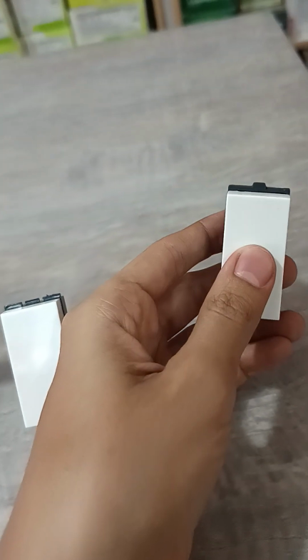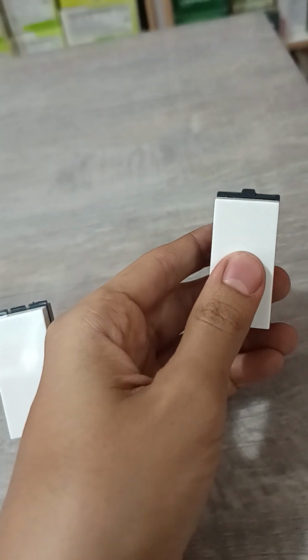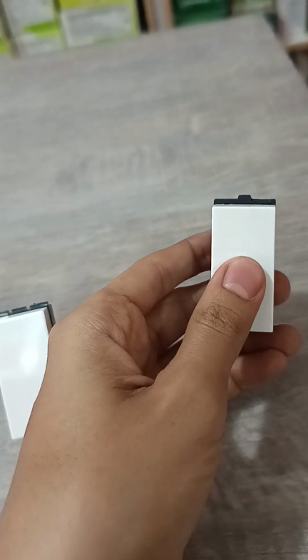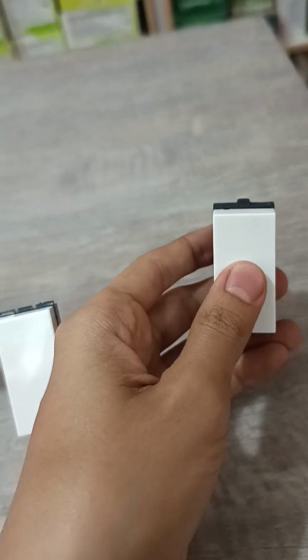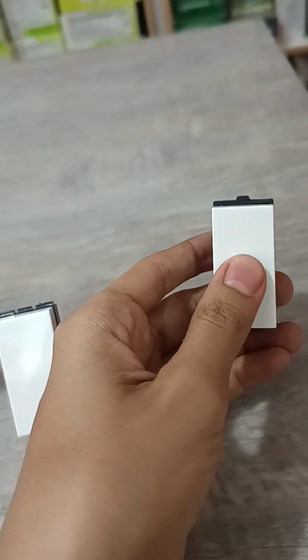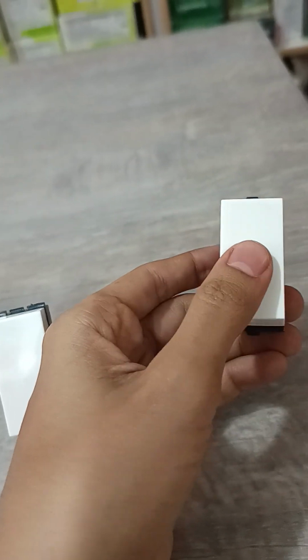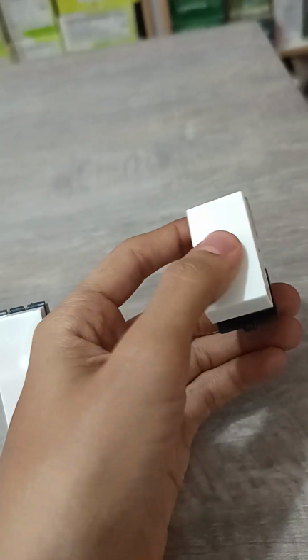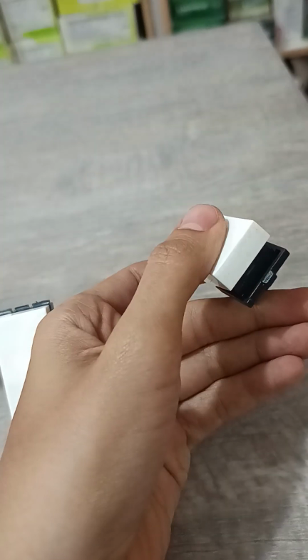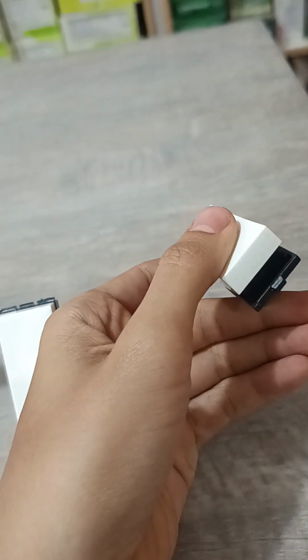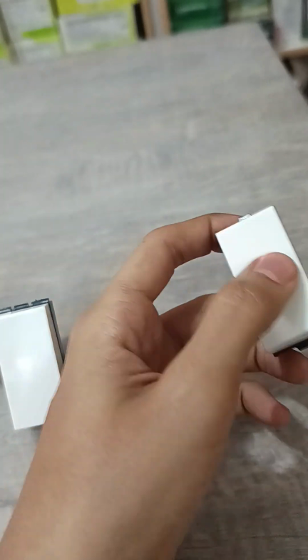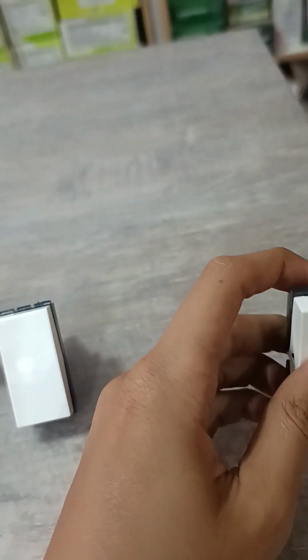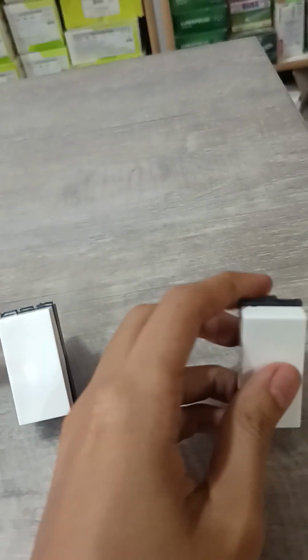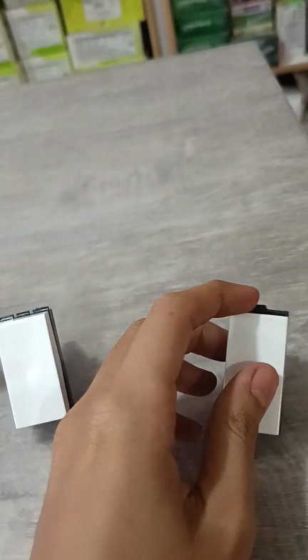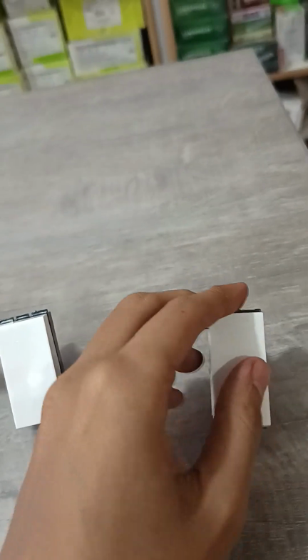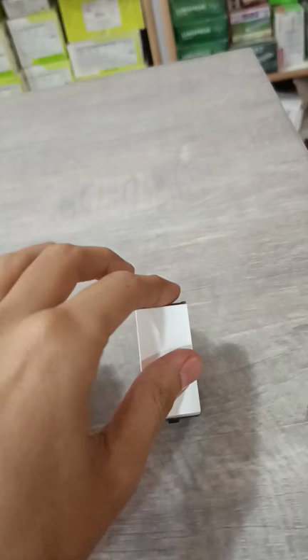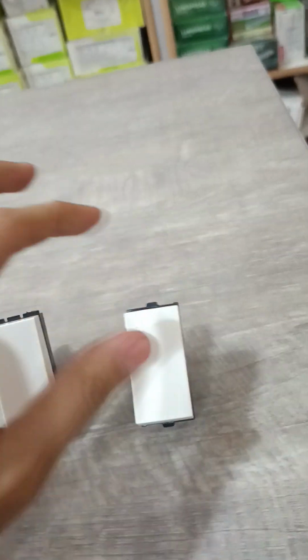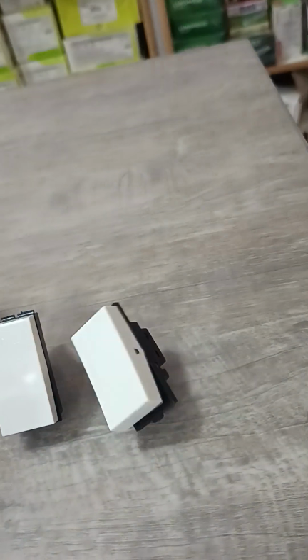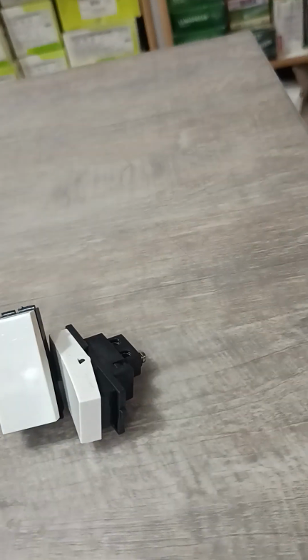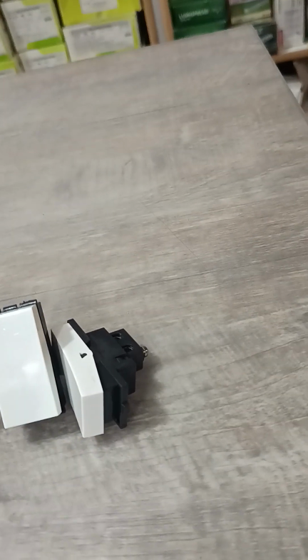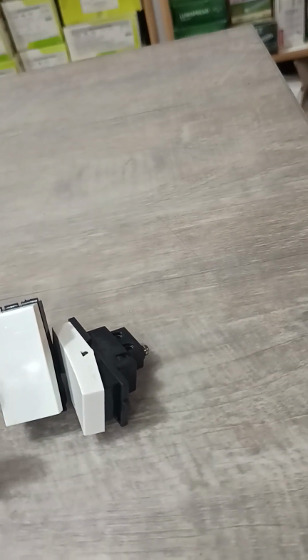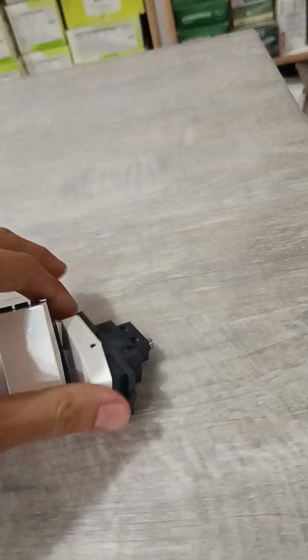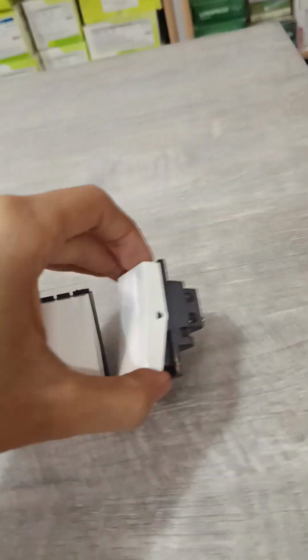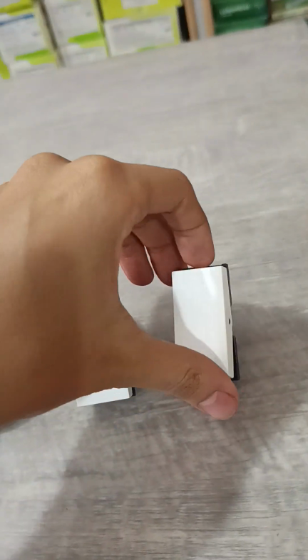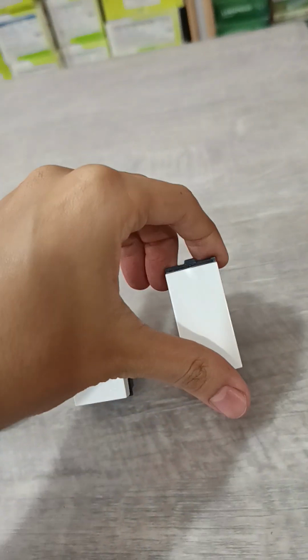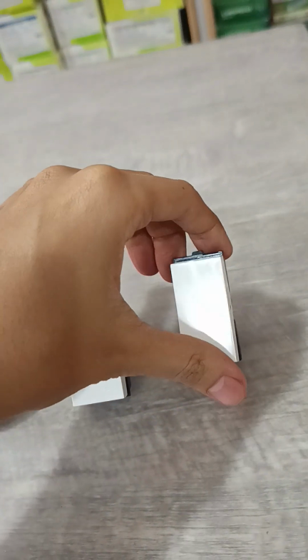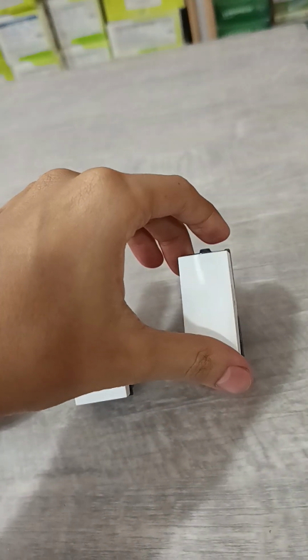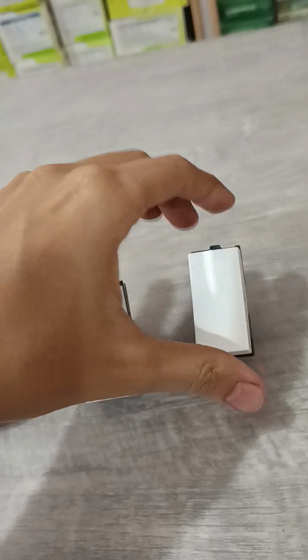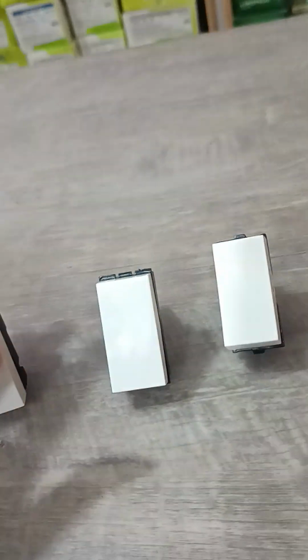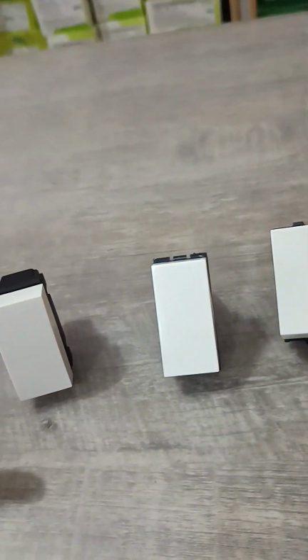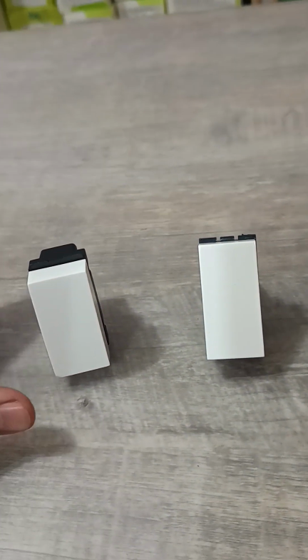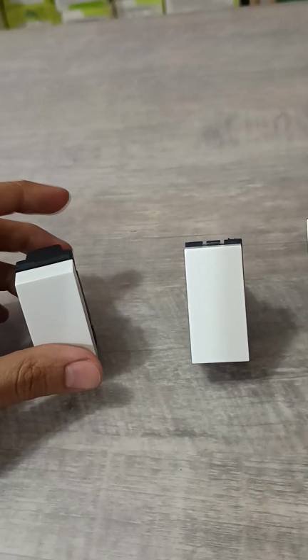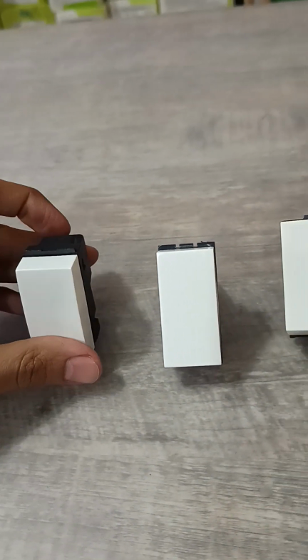If you take any one model, it will not fit with another. So take only one range — all are different.